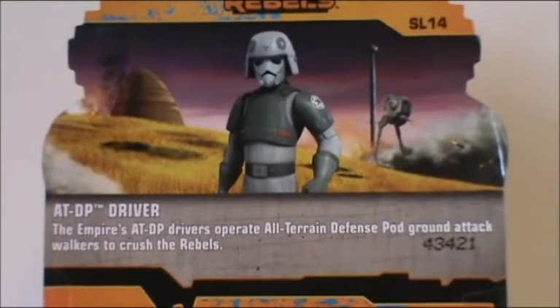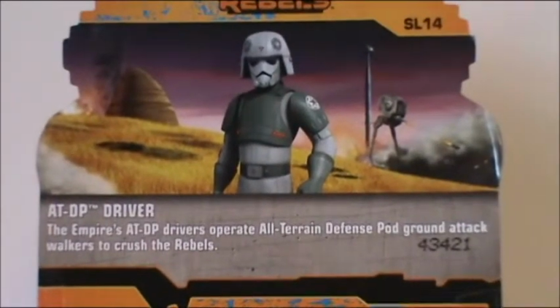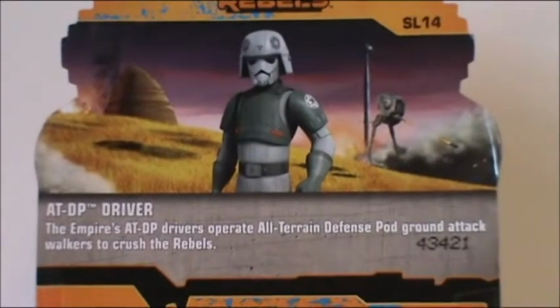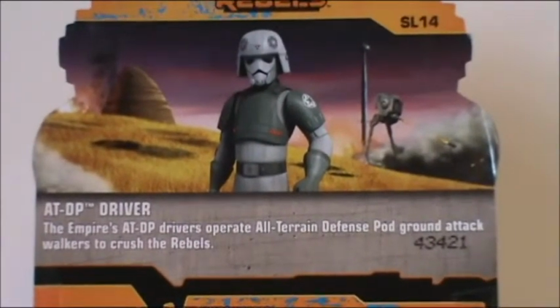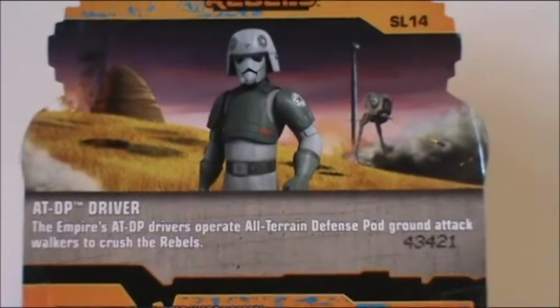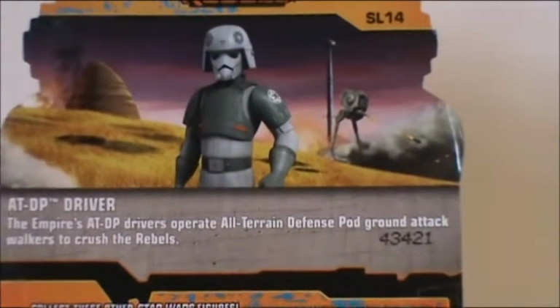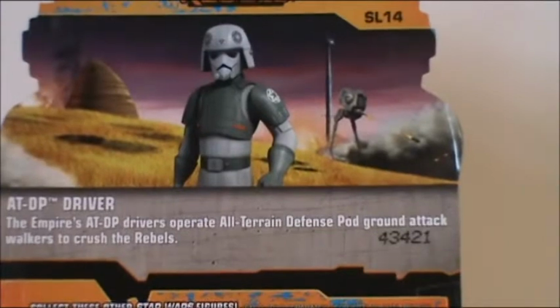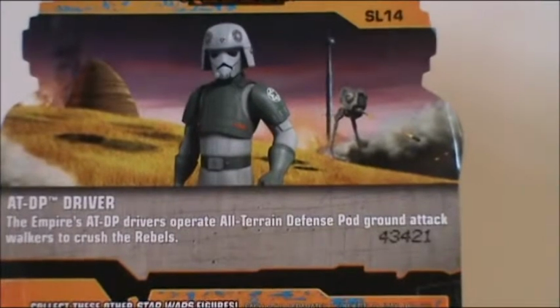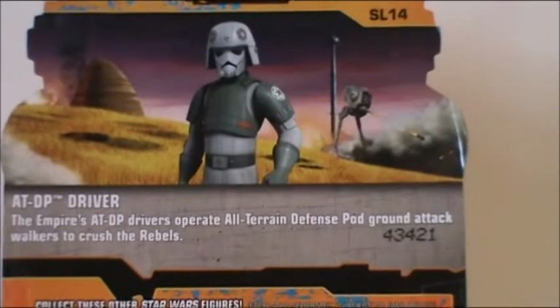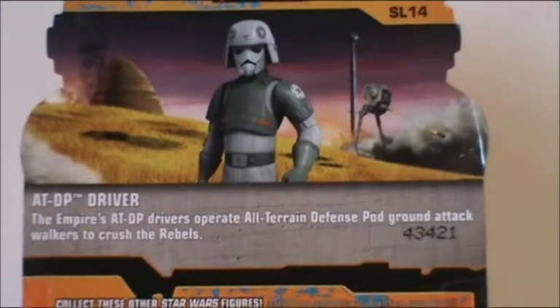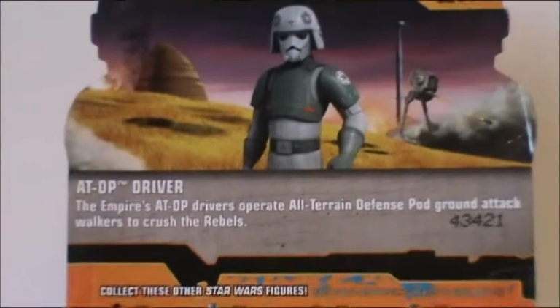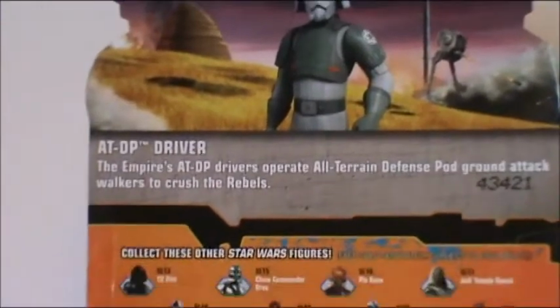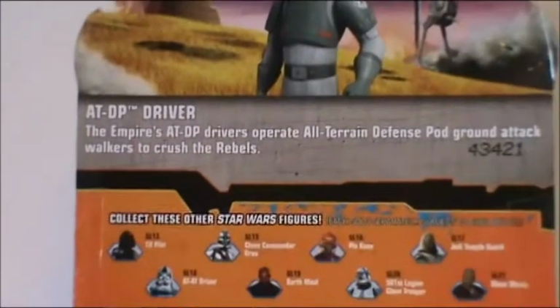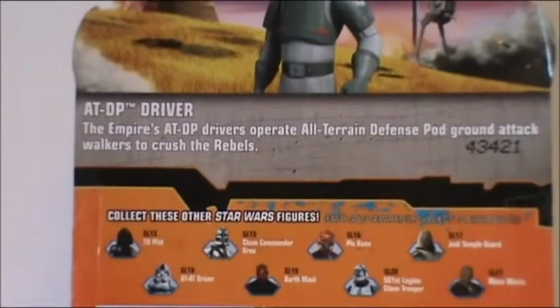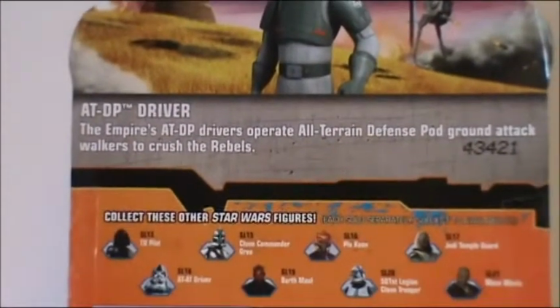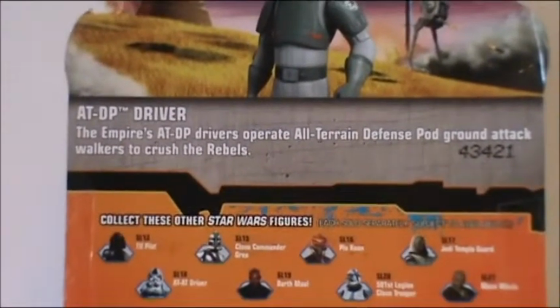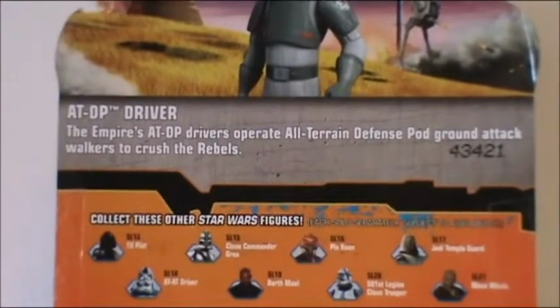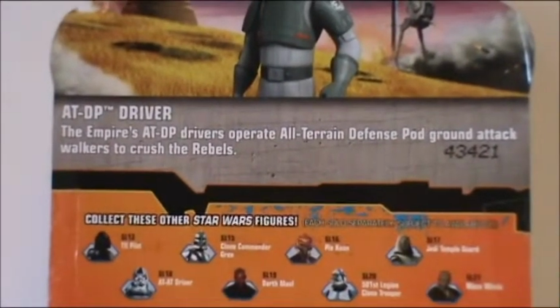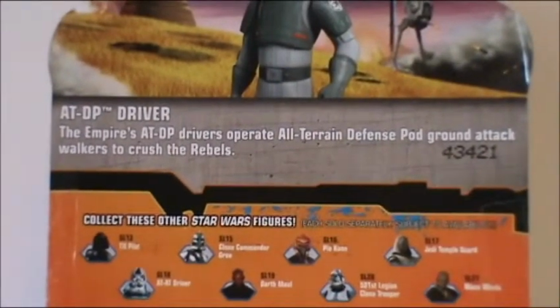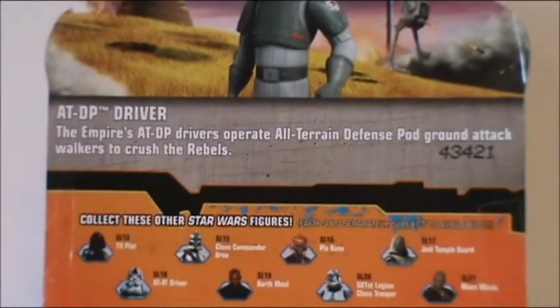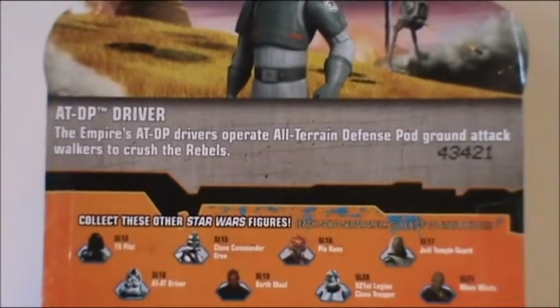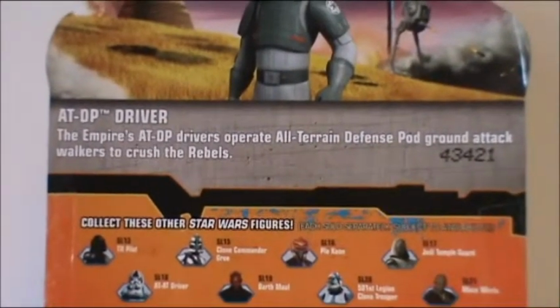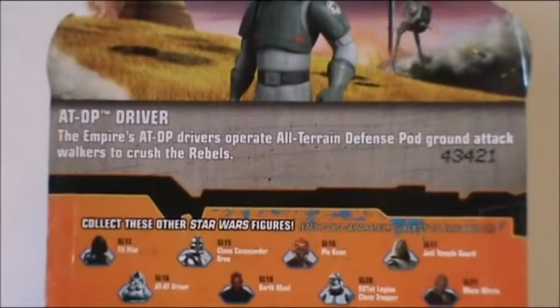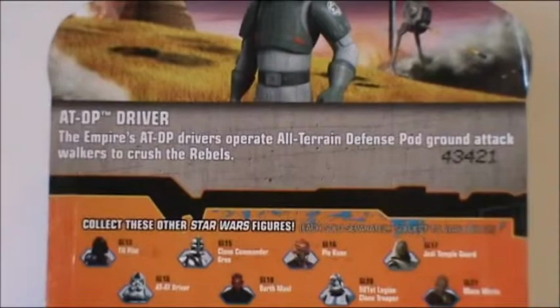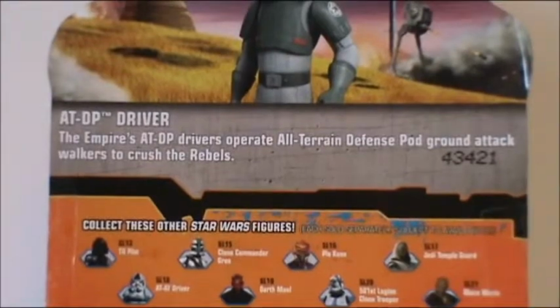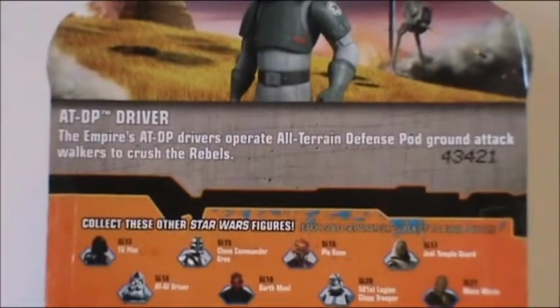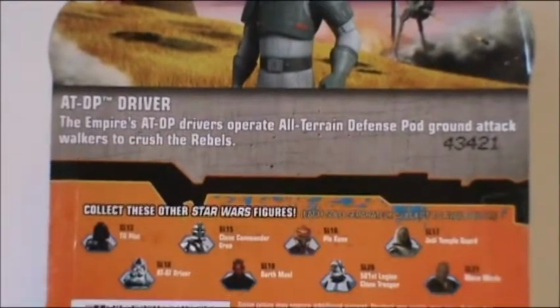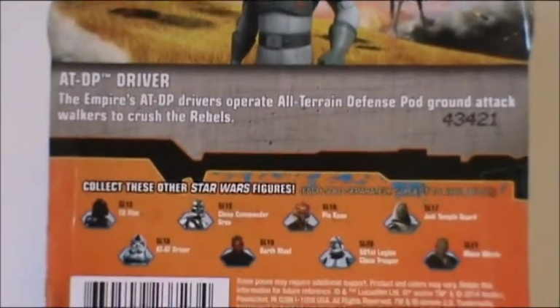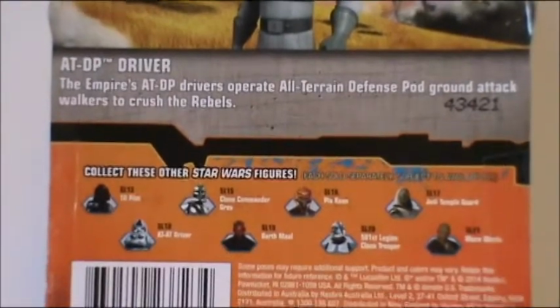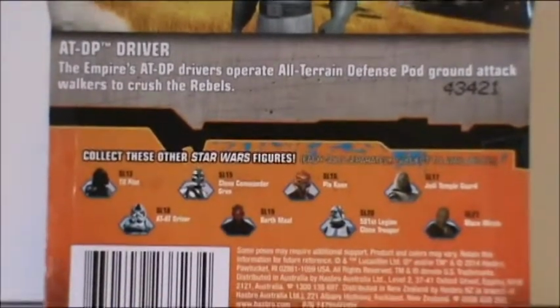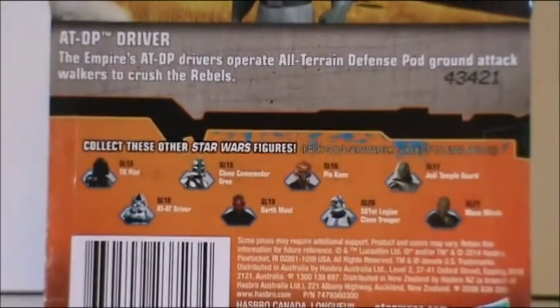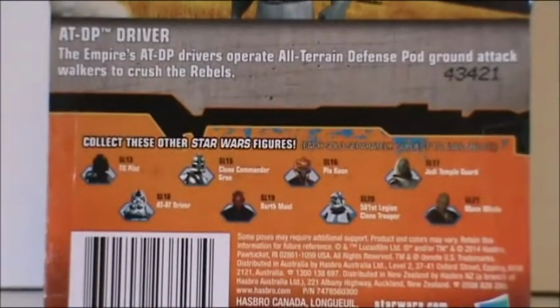Nice picture of him on the top with an AT-DP in the background, a nice little bio if you wish to pause the video and read, and more figures you can buy.